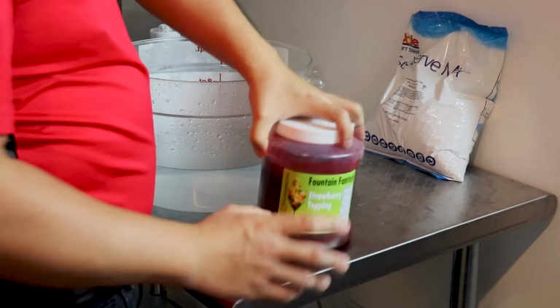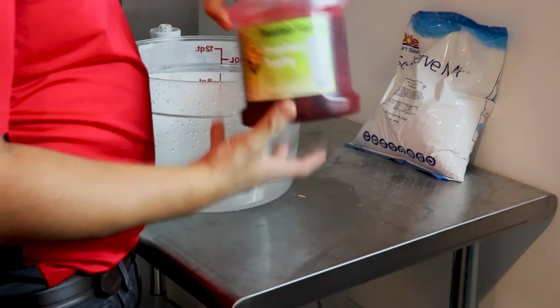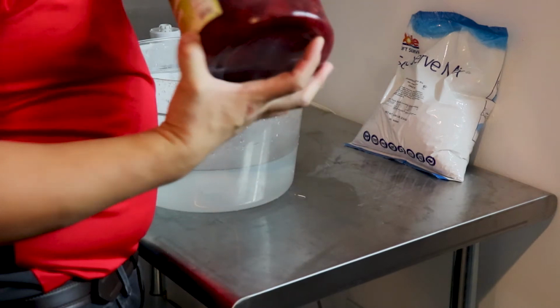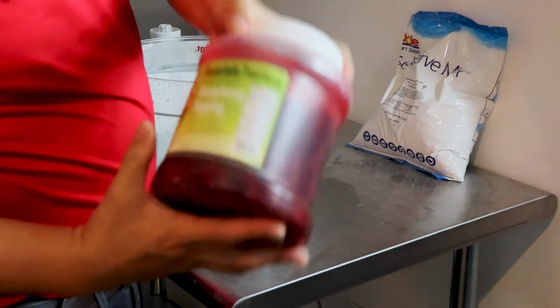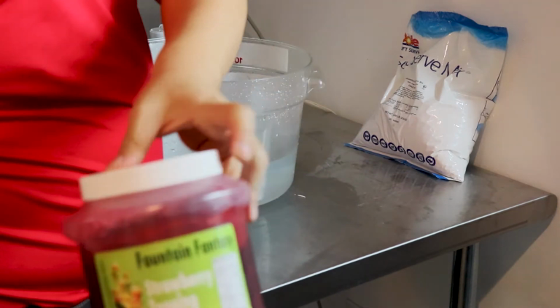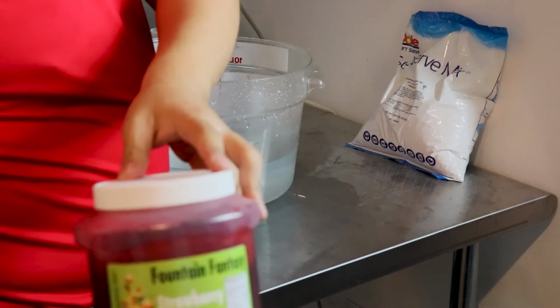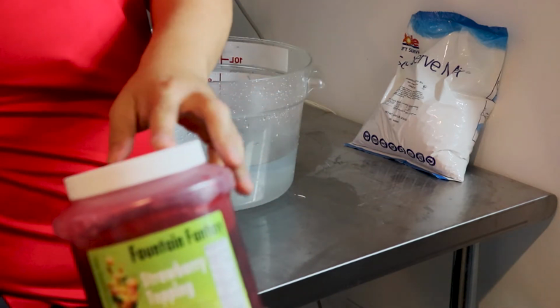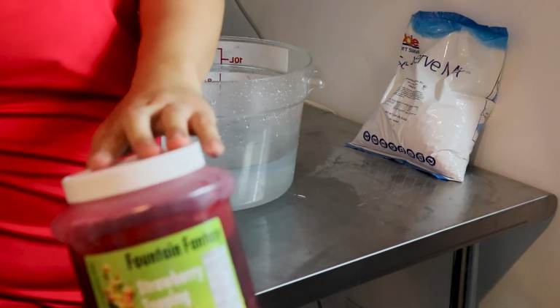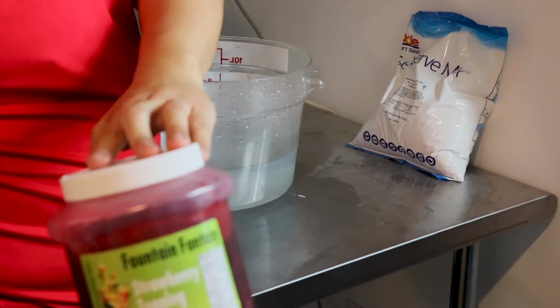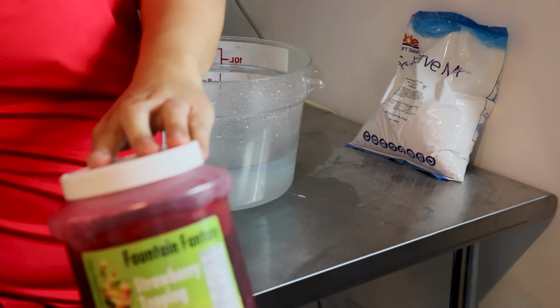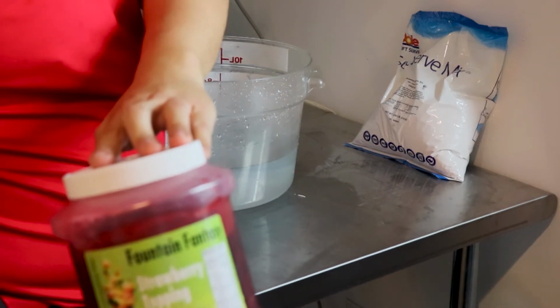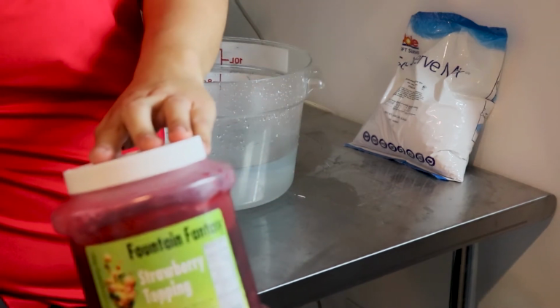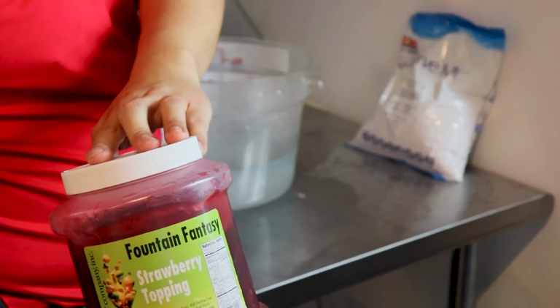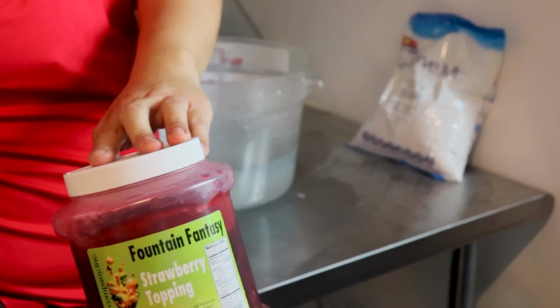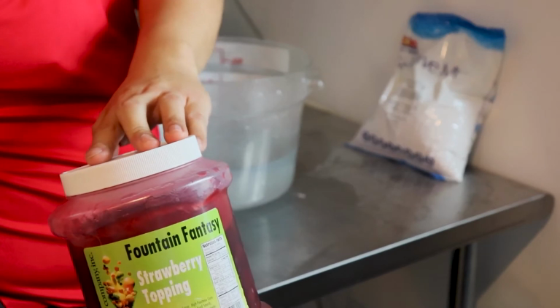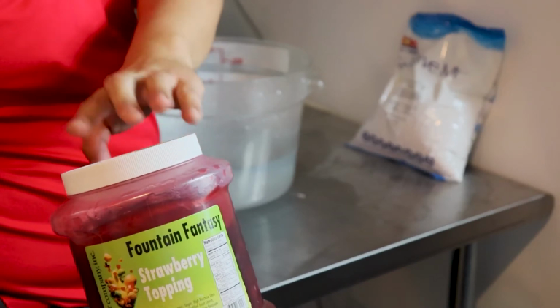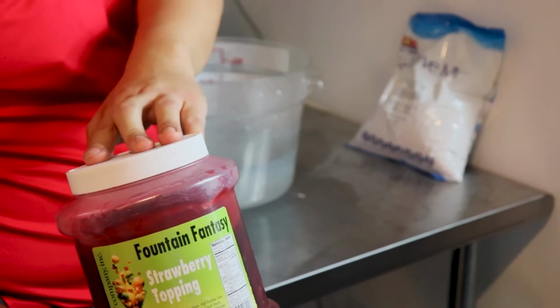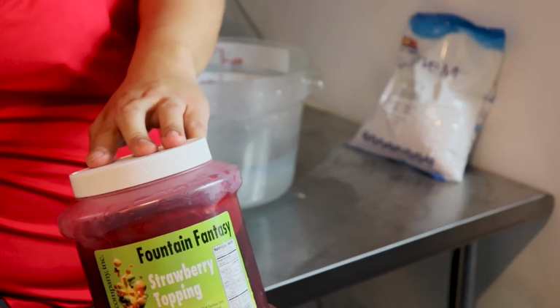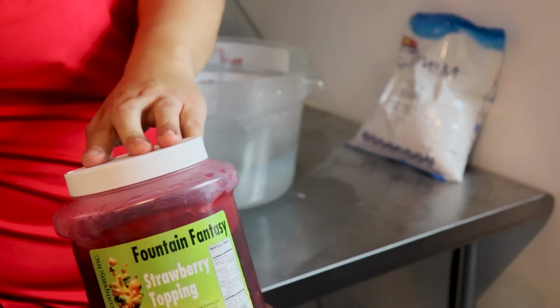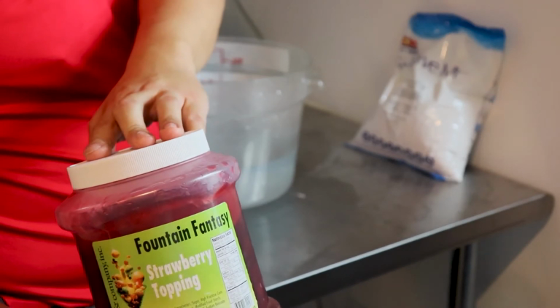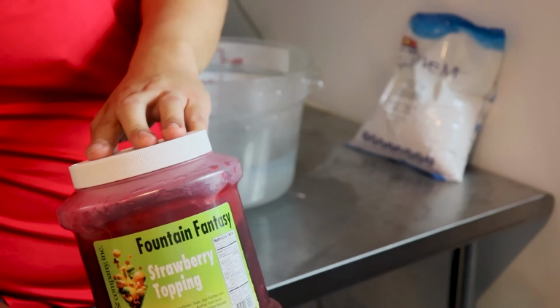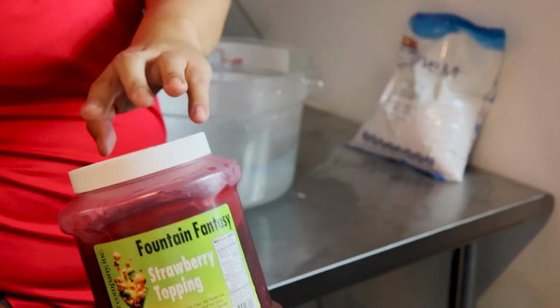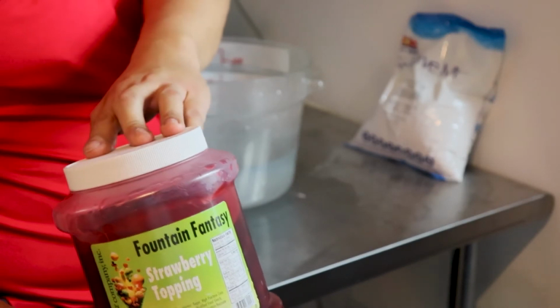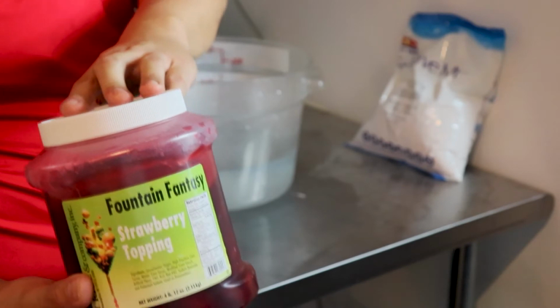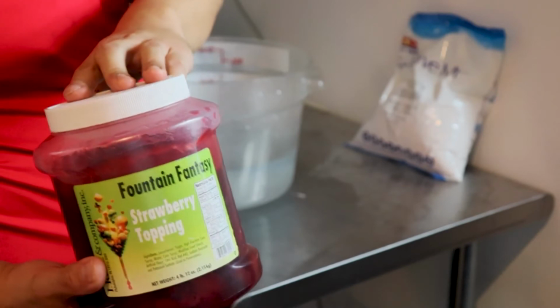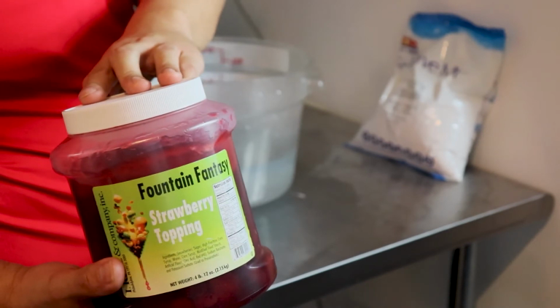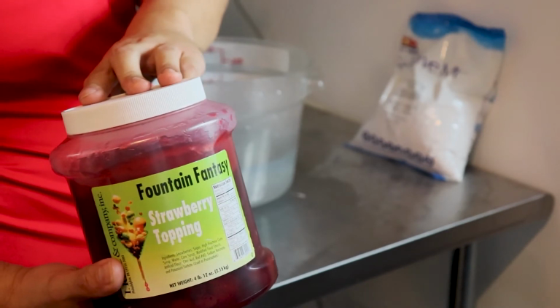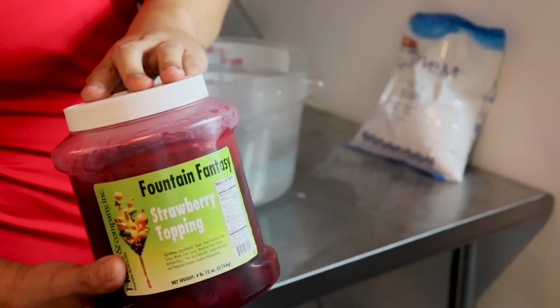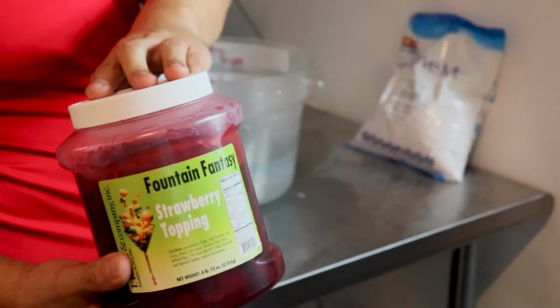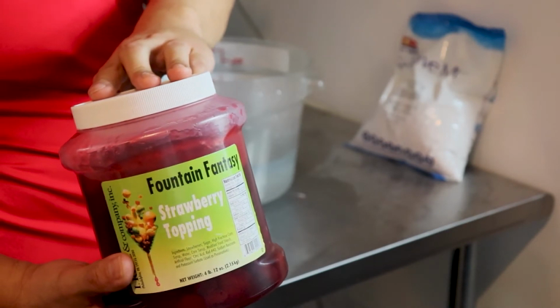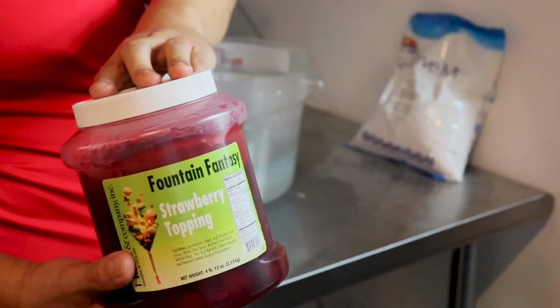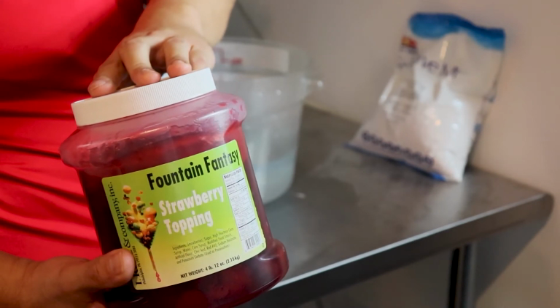I would also like to thank Rod Oranger for supplying us the strawberry topping that we will layer into our sorbet. I-Rice is one of the leading industry suppliers of ice cream and Italian ice products in the country.